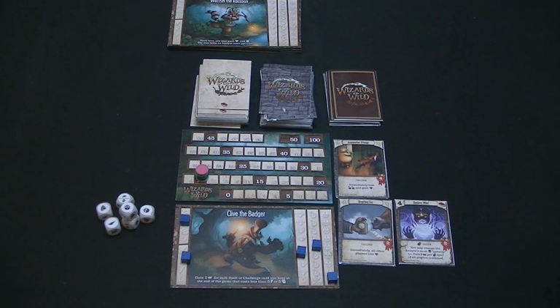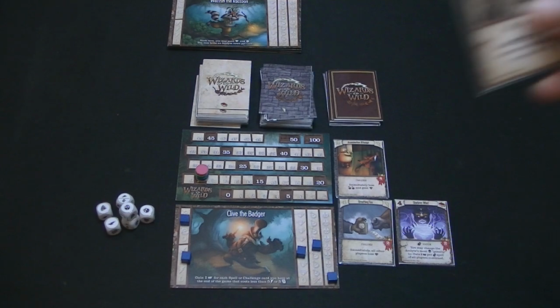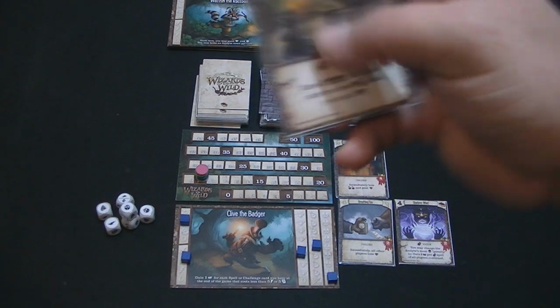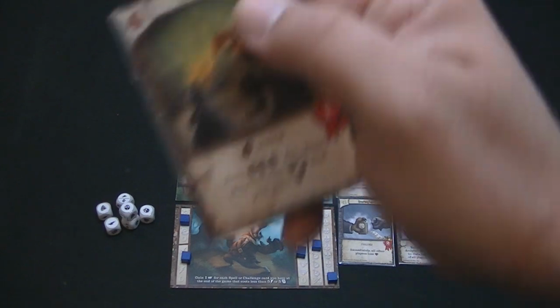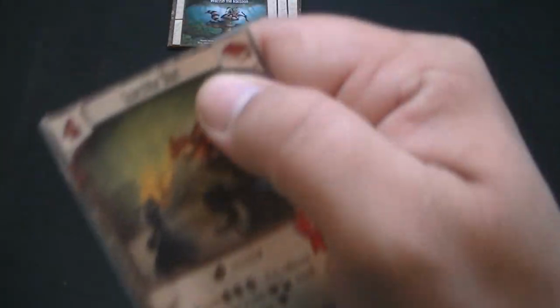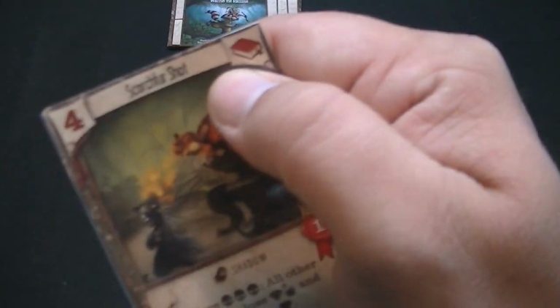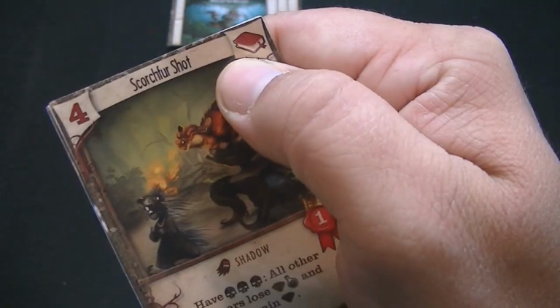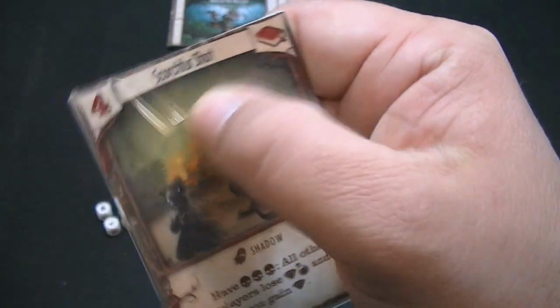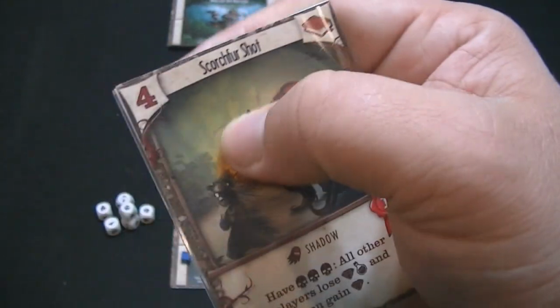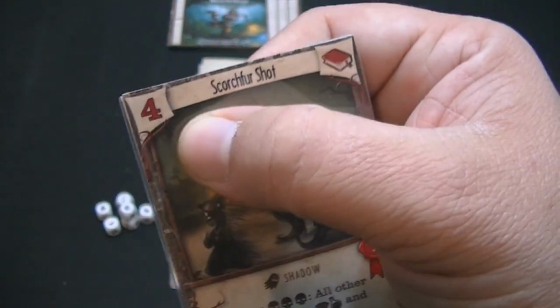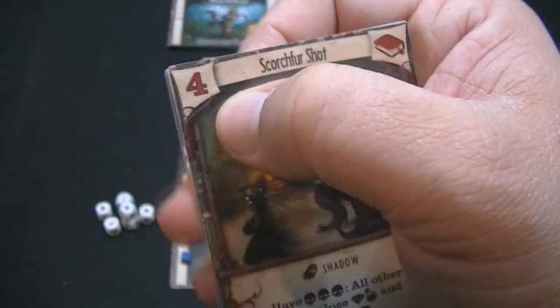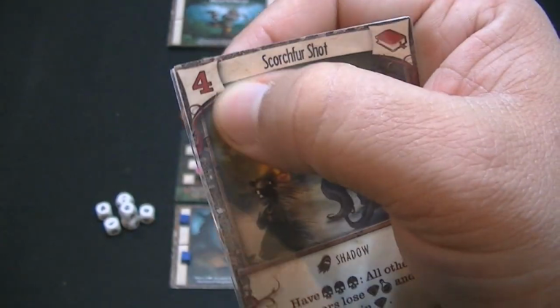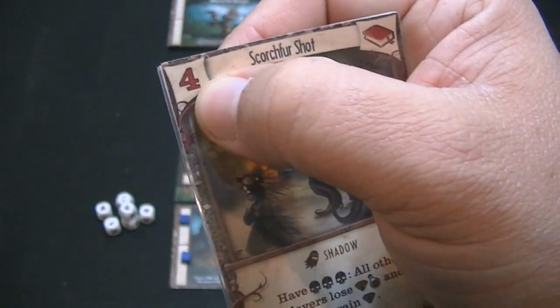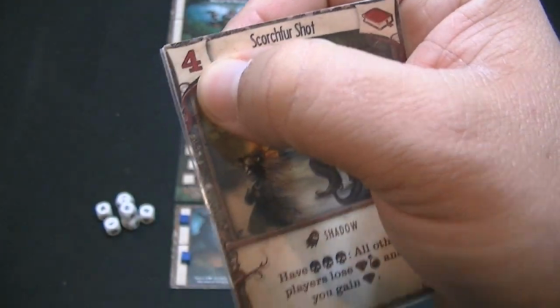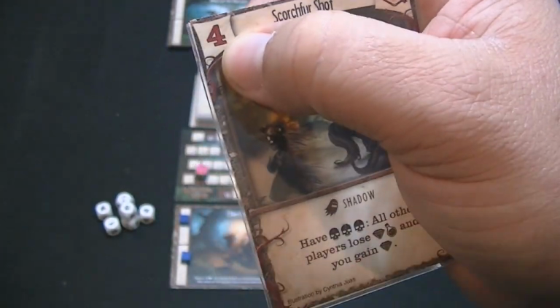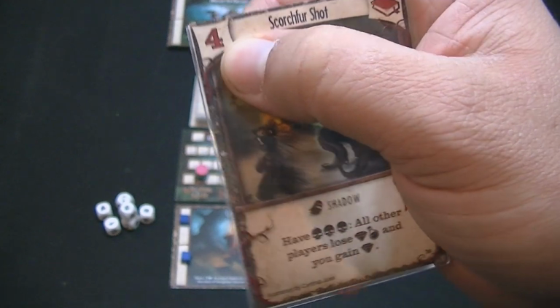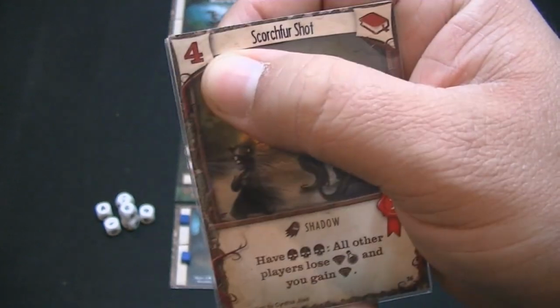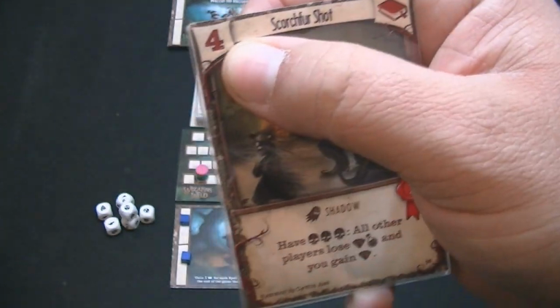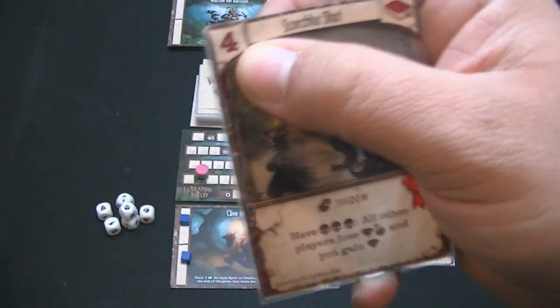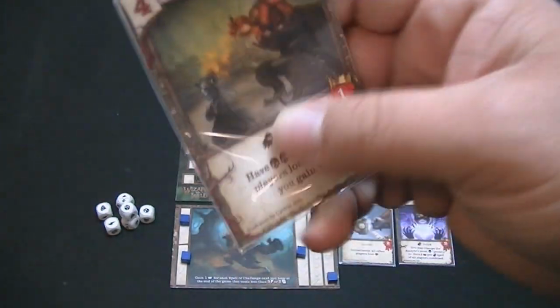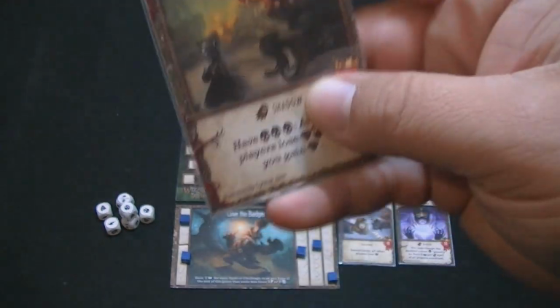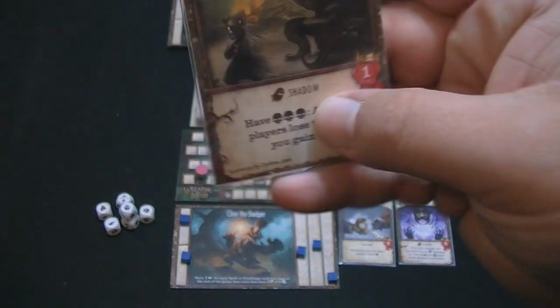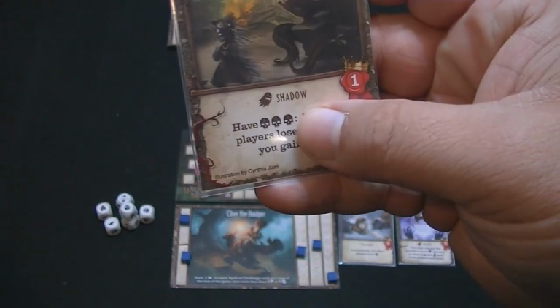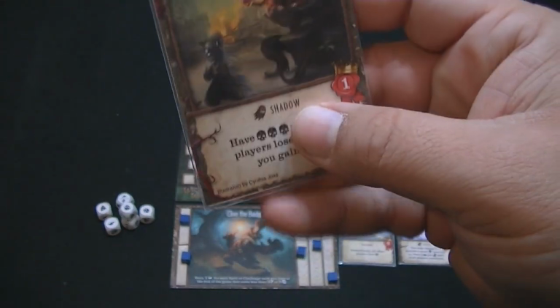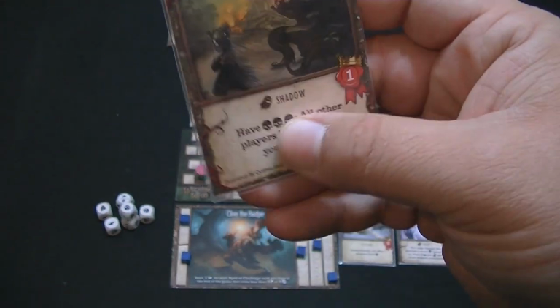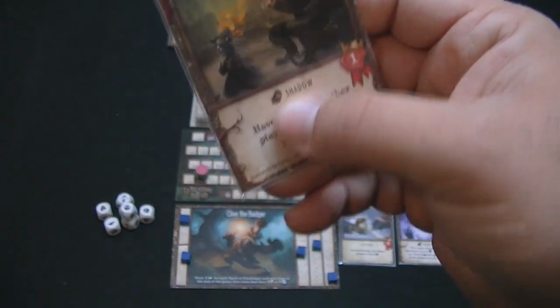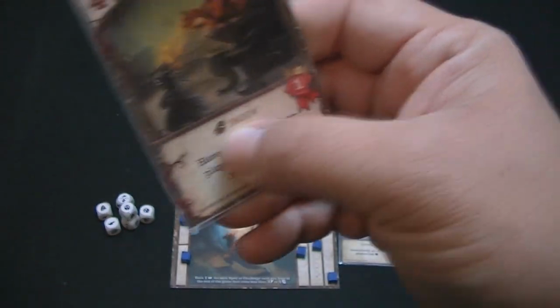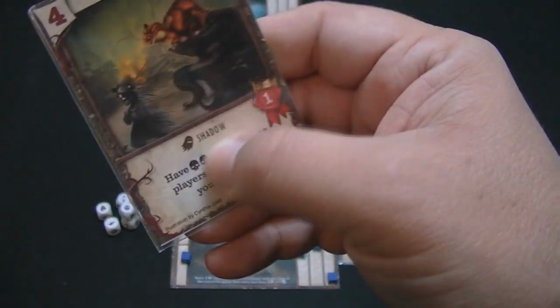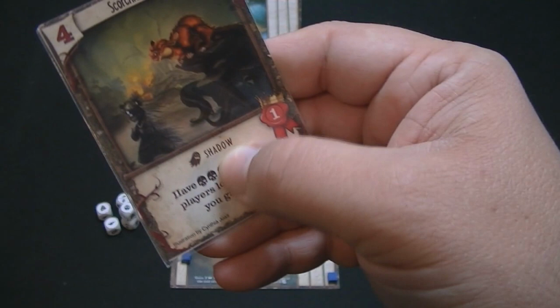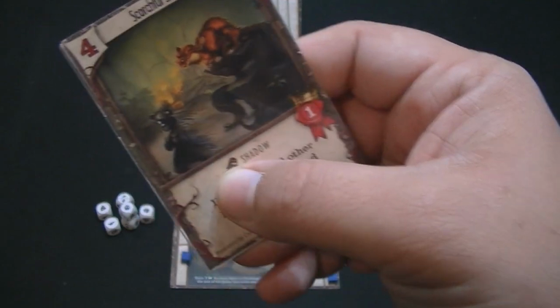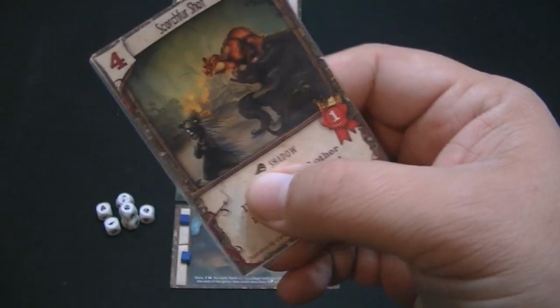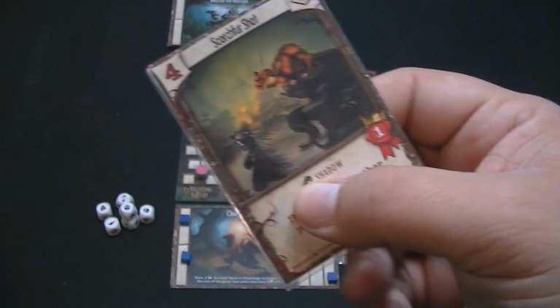We've gone ahead and set up — we put our four cards out for our opening tableau. Now let's show you how the game is played. The first thing you do when you begin the first round is take the top Acolyte card and turn it over. Here we have Acolyte Tippy — looks like a mini pinscher or some sort of dog. The first thing that happens is that everyone's going to lose one potion or mana, so everybody marks that on their sheet.